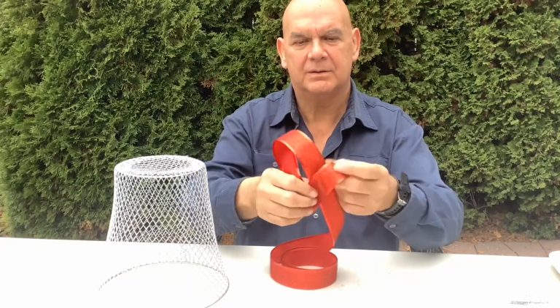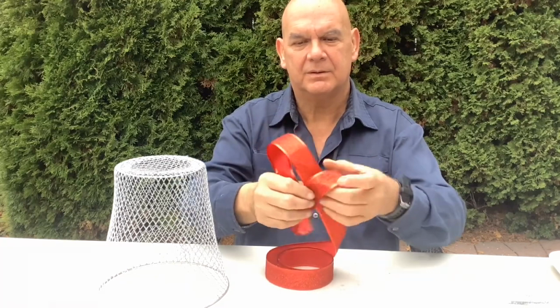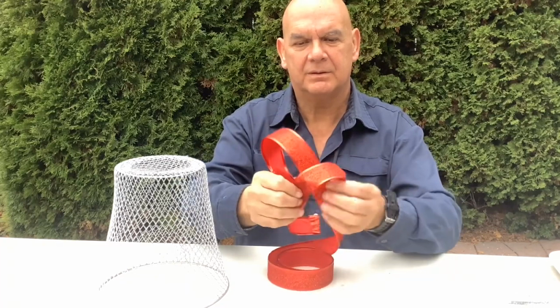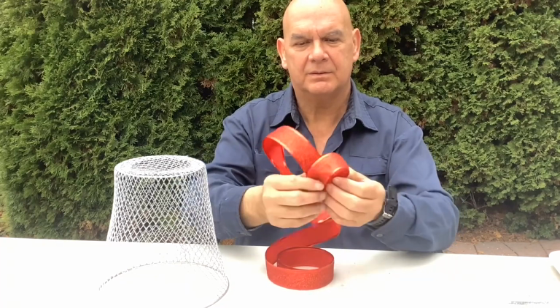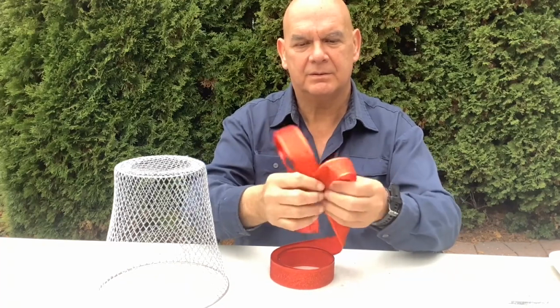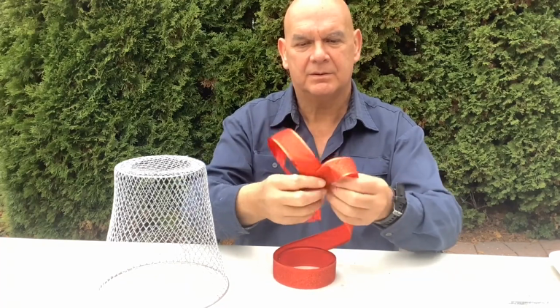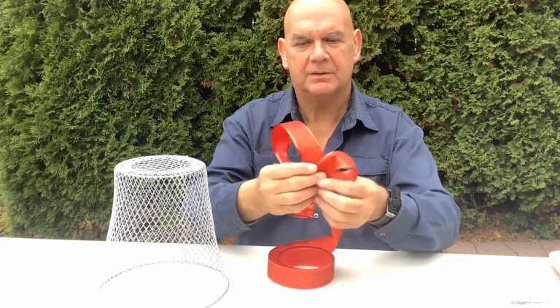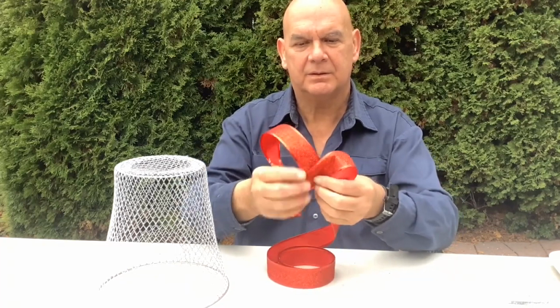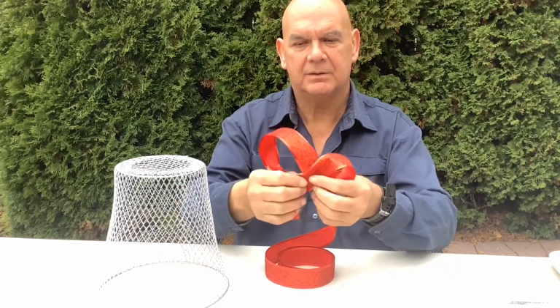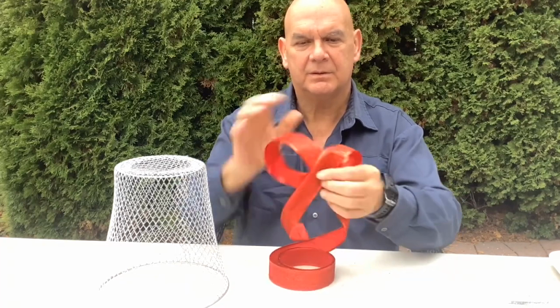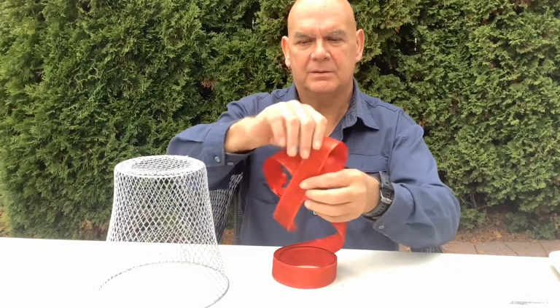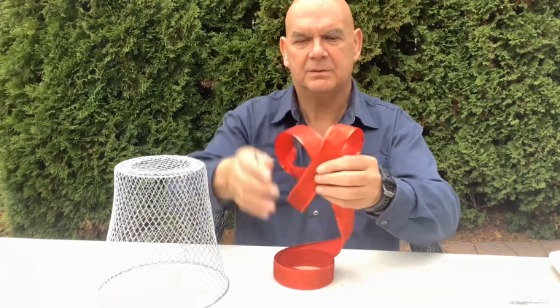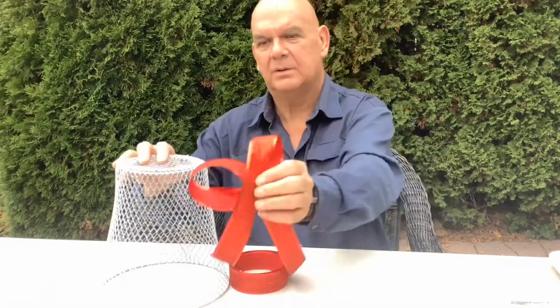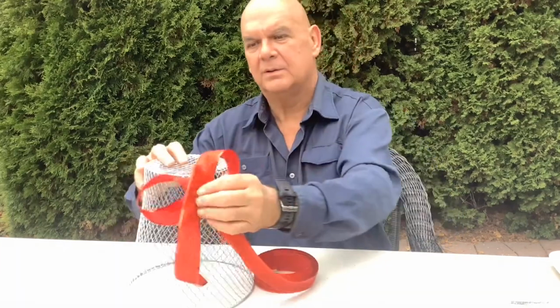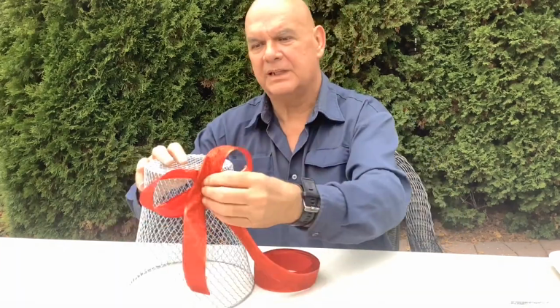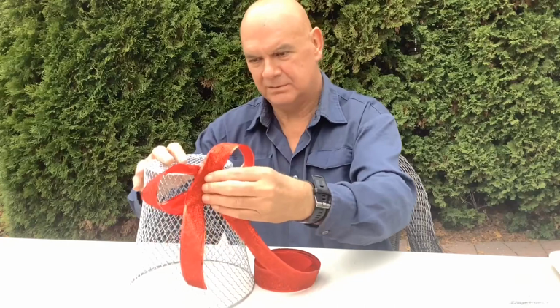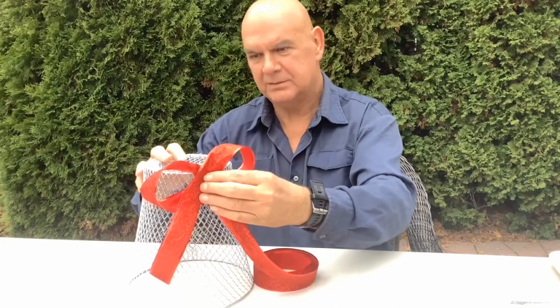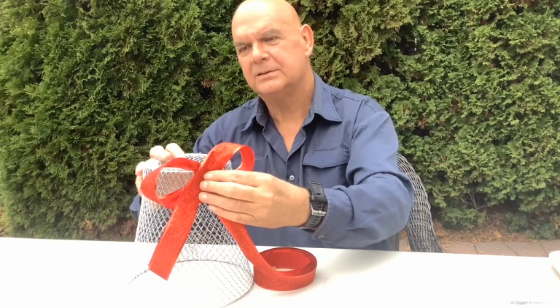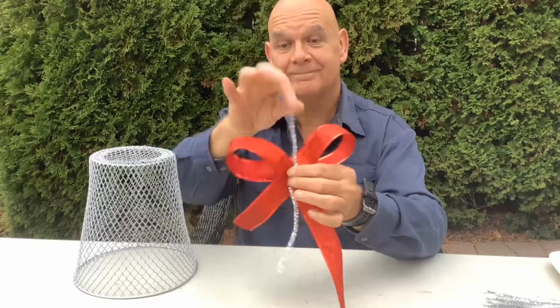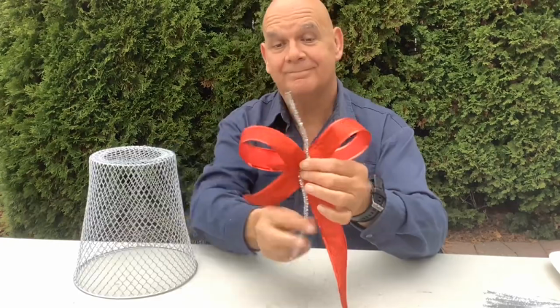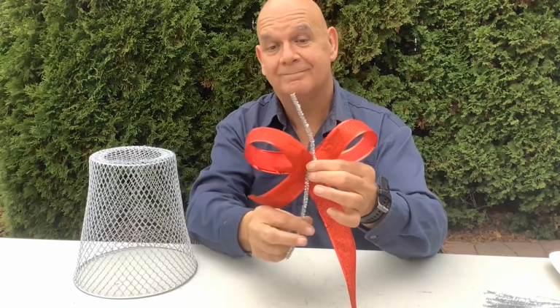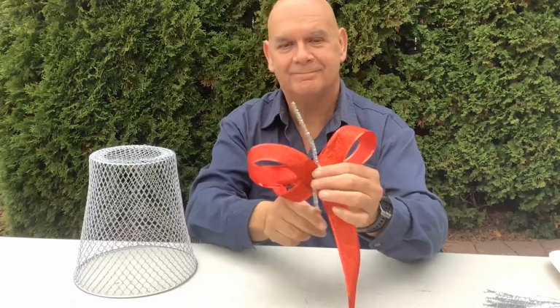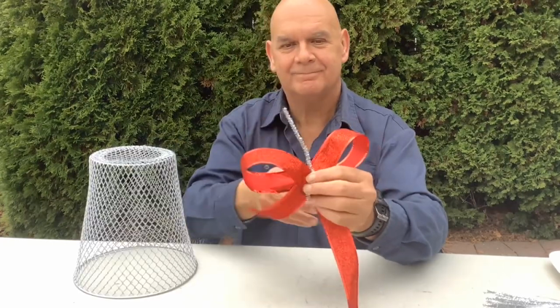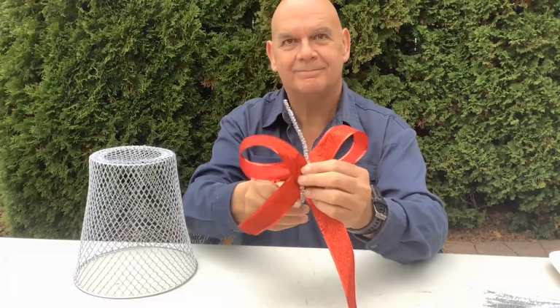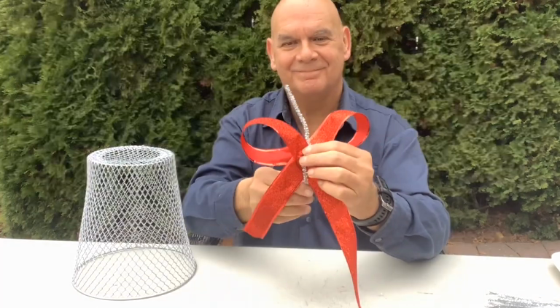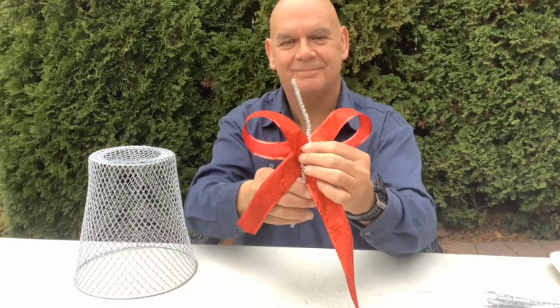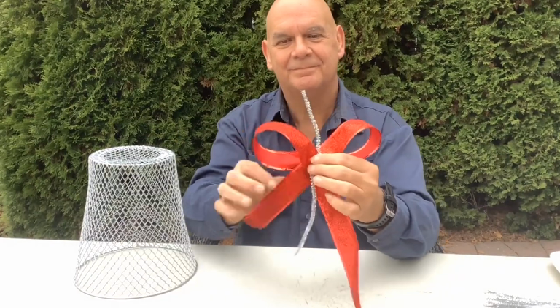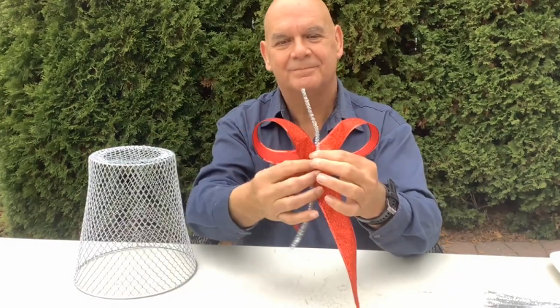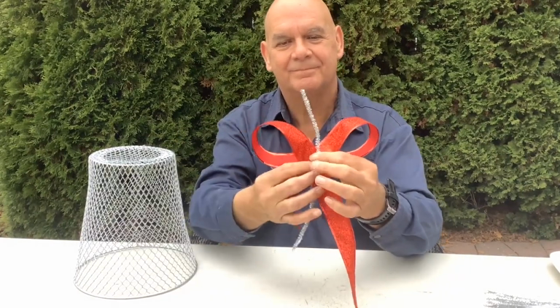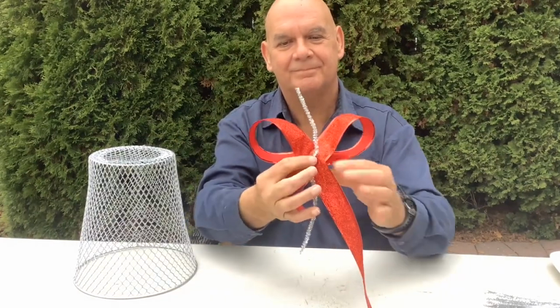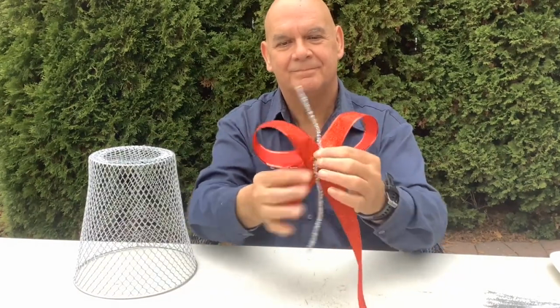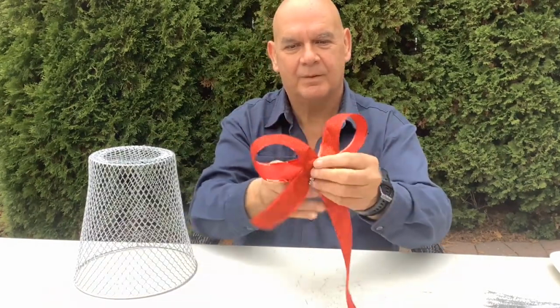Here I am making a very simple bow from some Dollar Tree ribbon. Once you have your bow sort of roughly laid out, just check it for scale, then wrap it up tight with a chenille pipe cleaner.